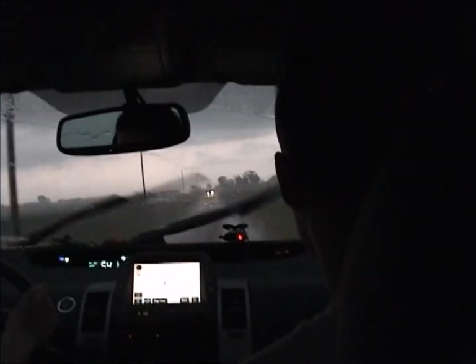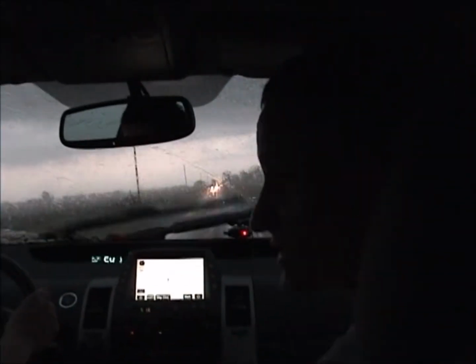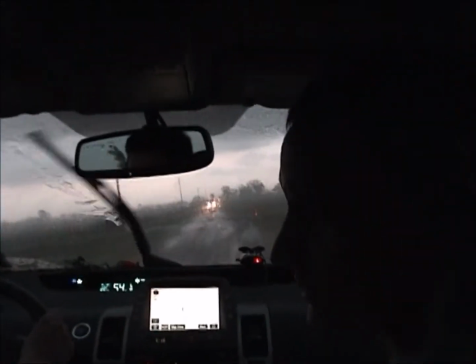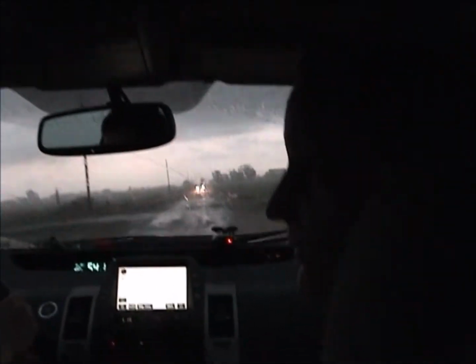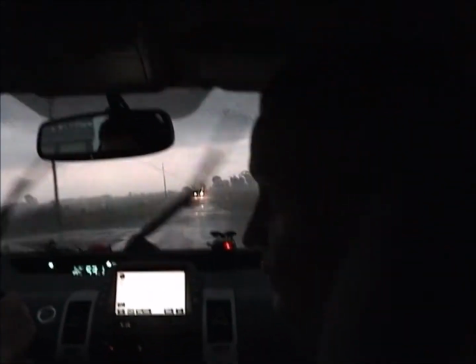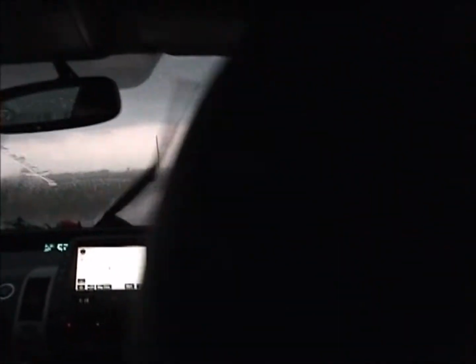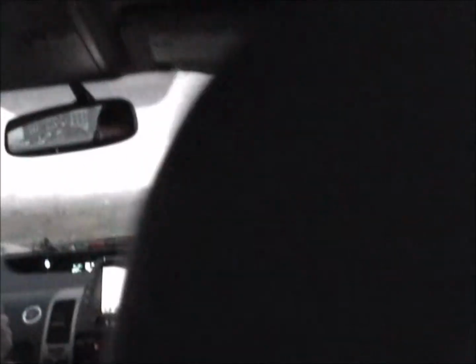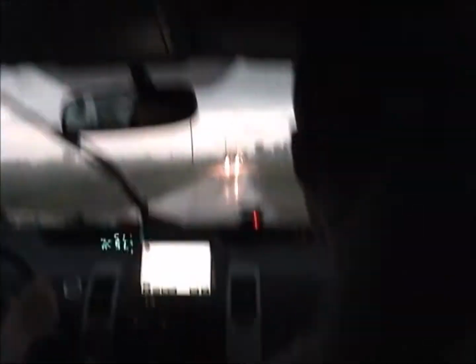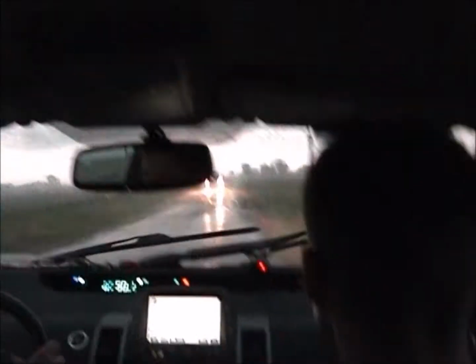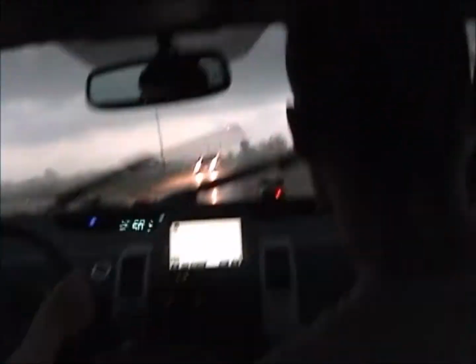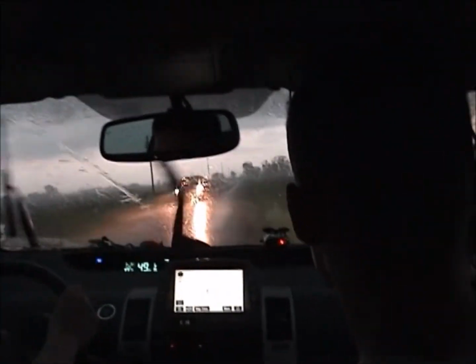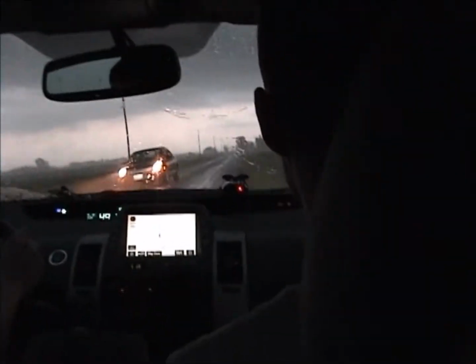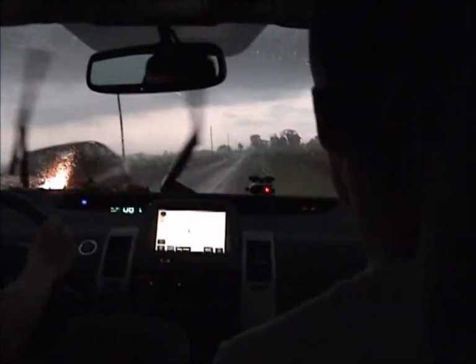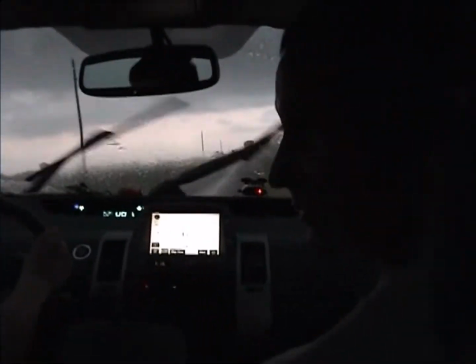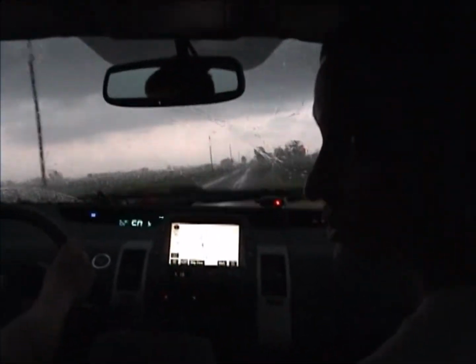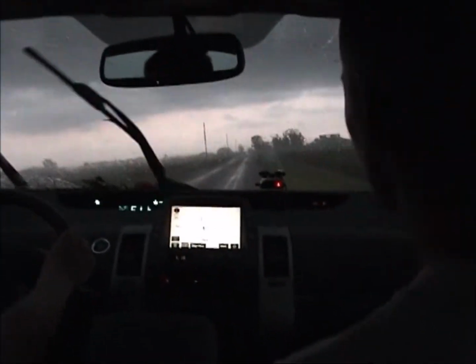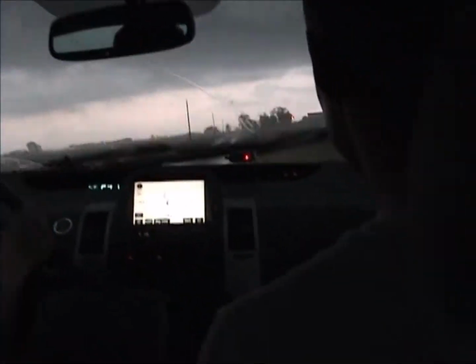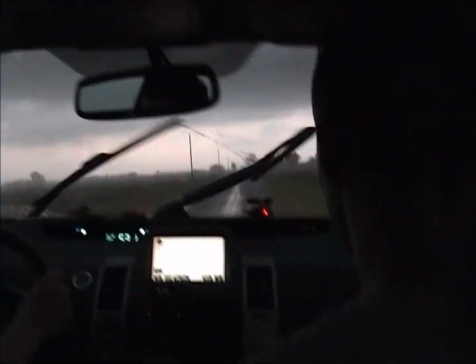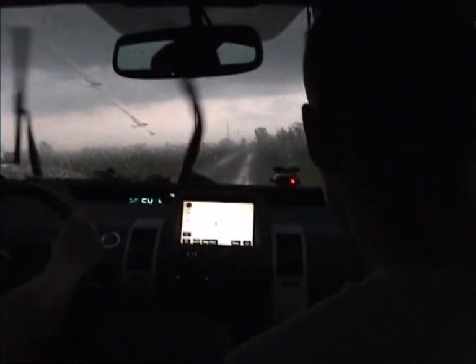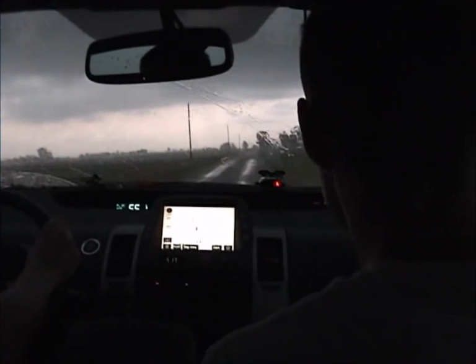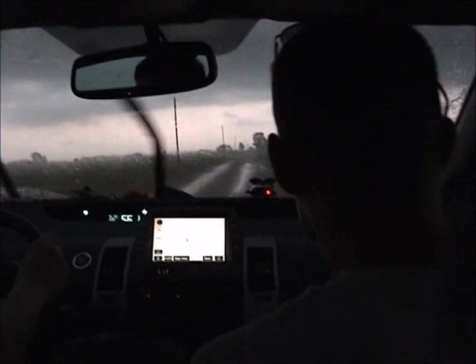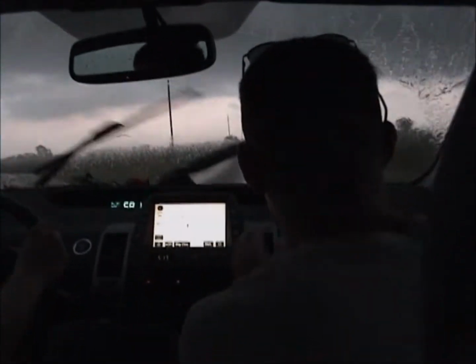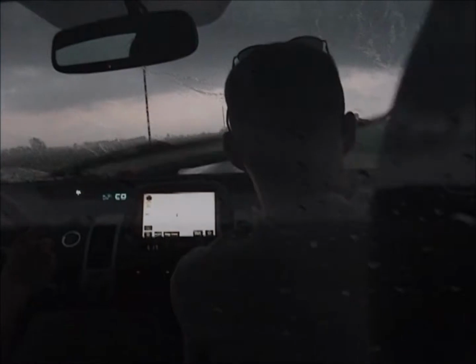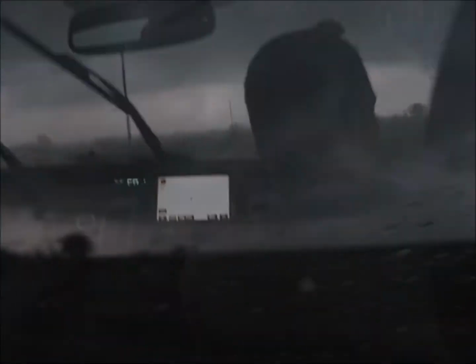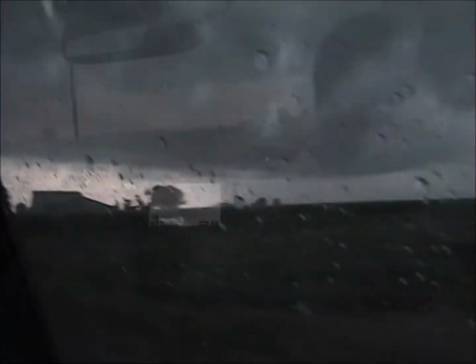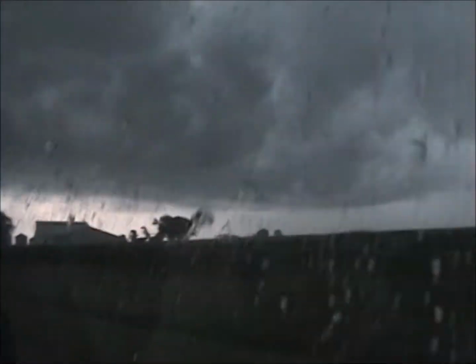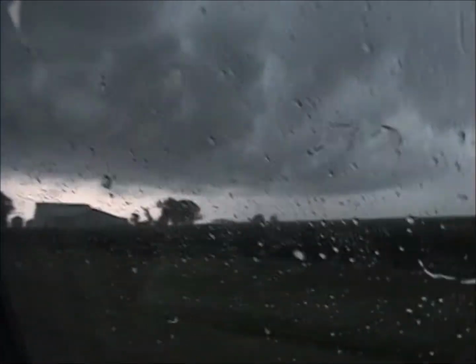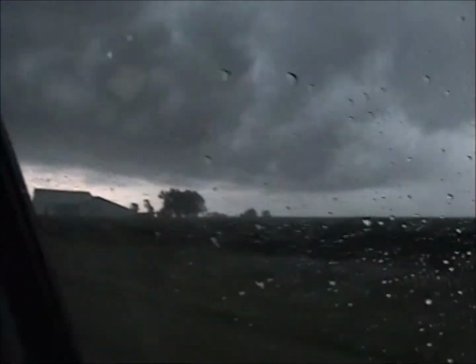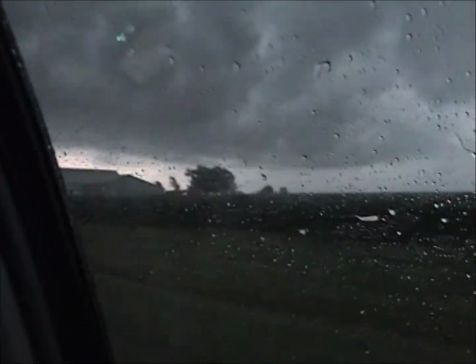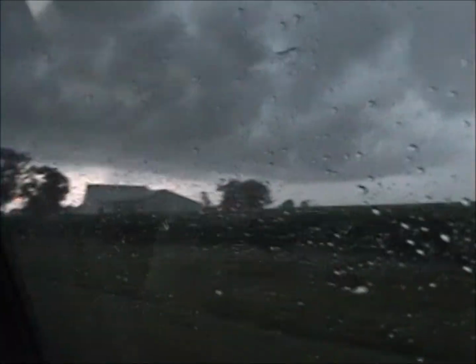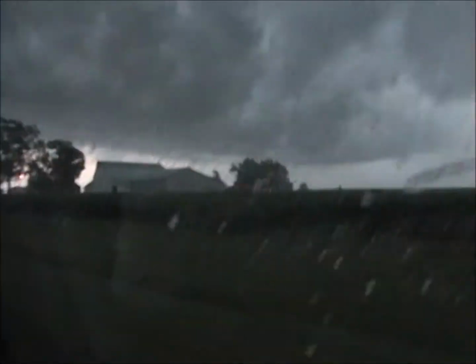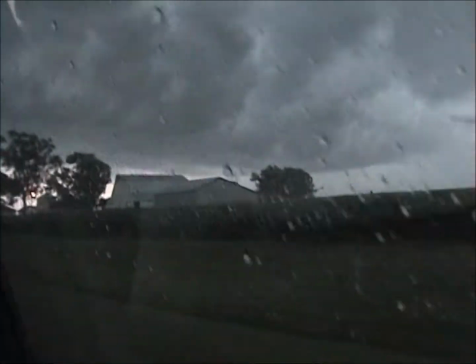We're just now coming to the front of the storm — the squall line, what people call a shelf cloud. We're just now coming out of there. We have some sort of a wall cloud contact with the storm.